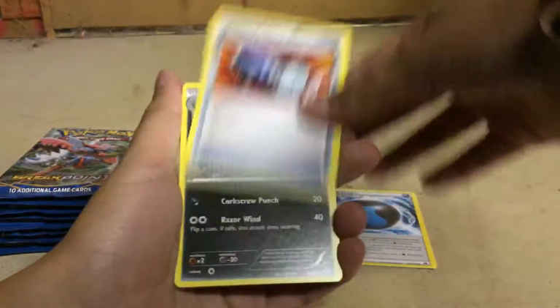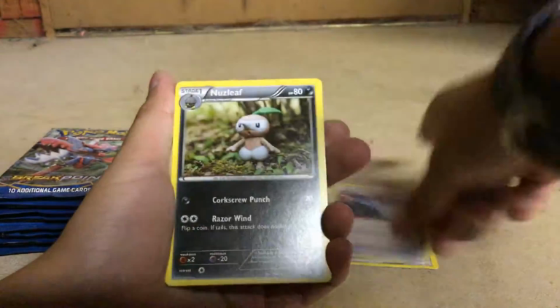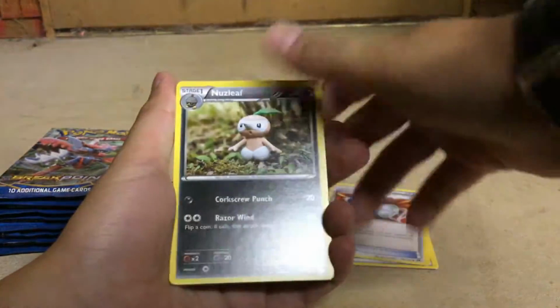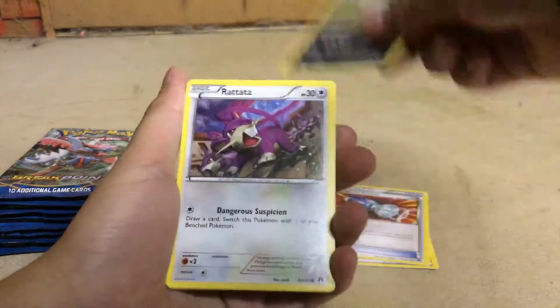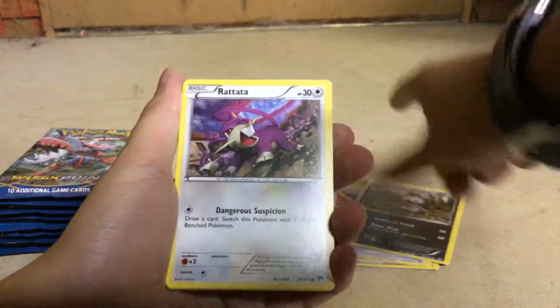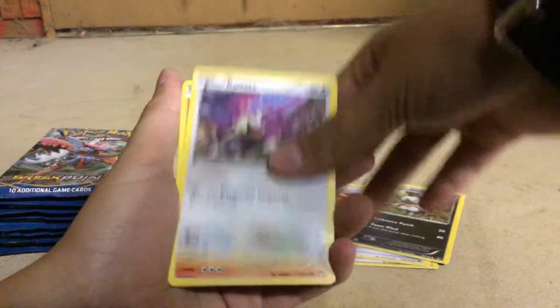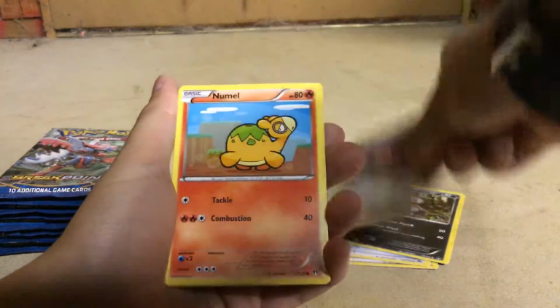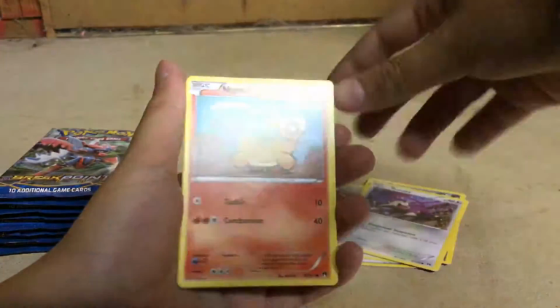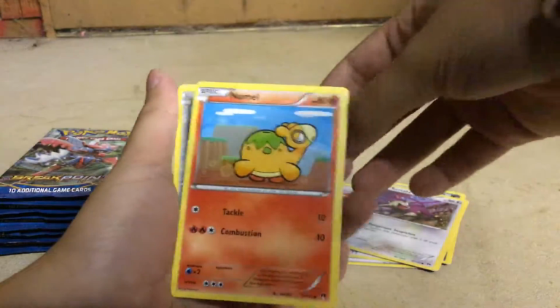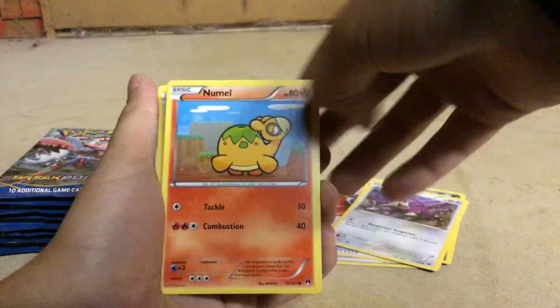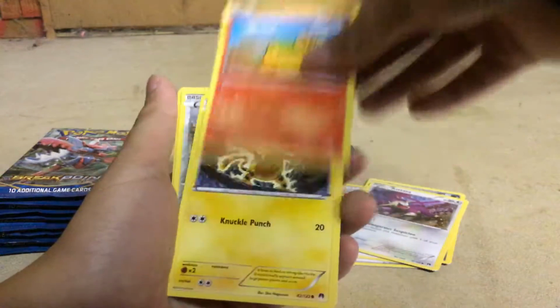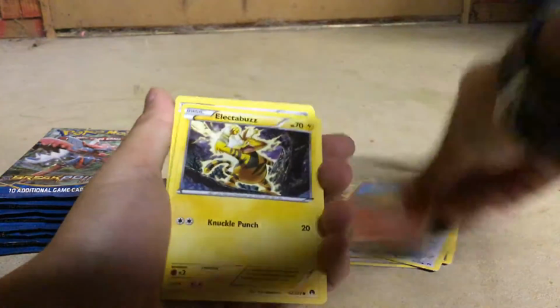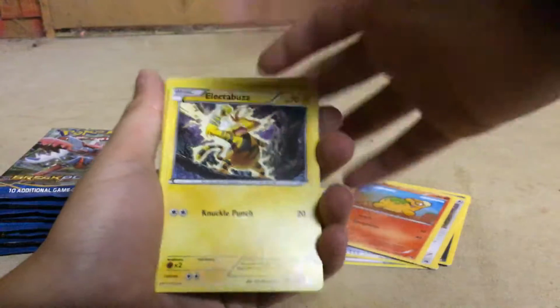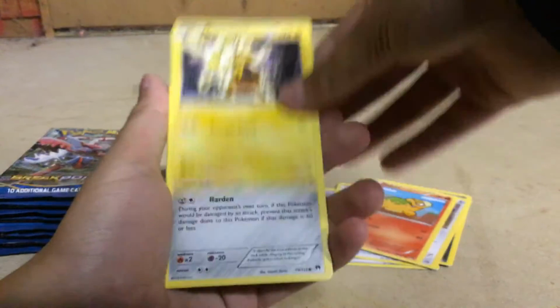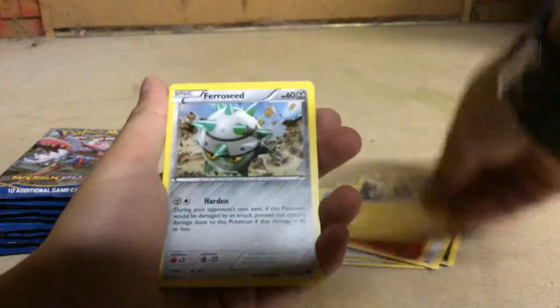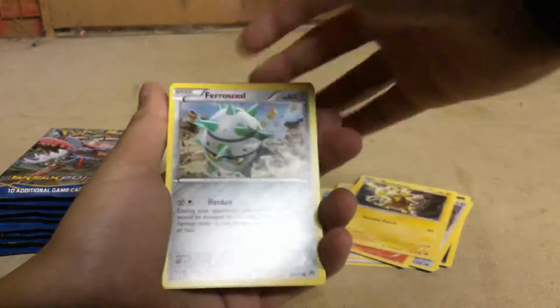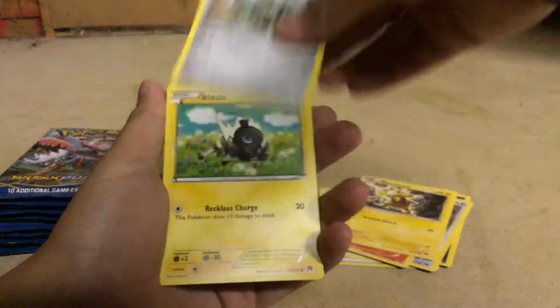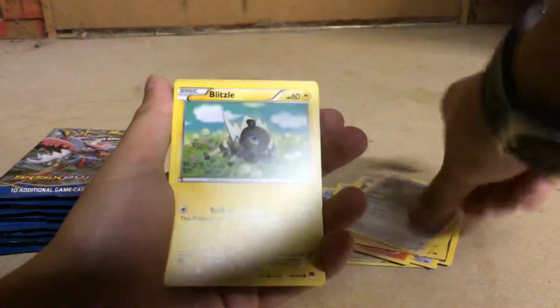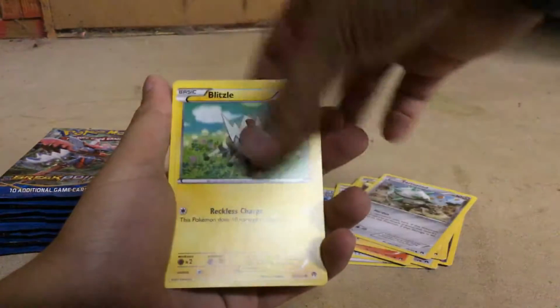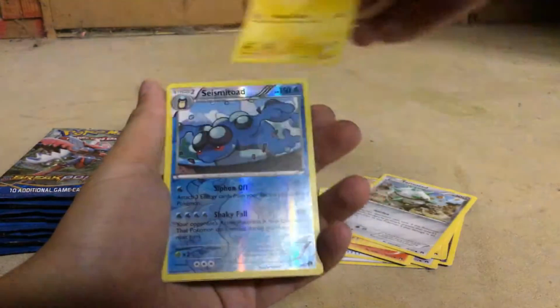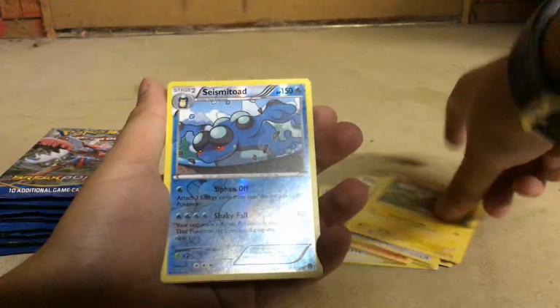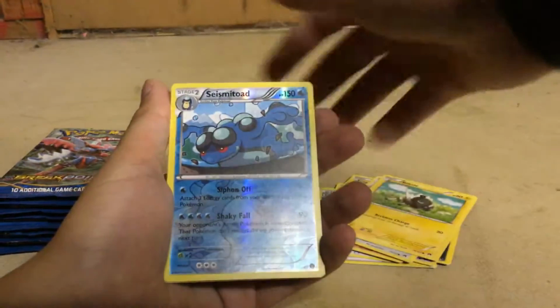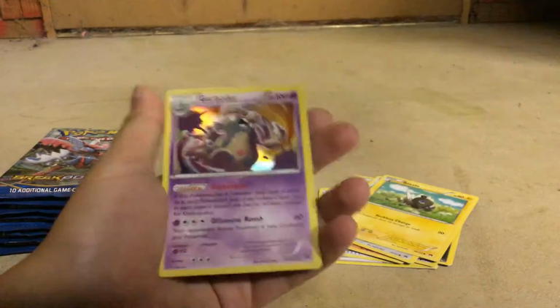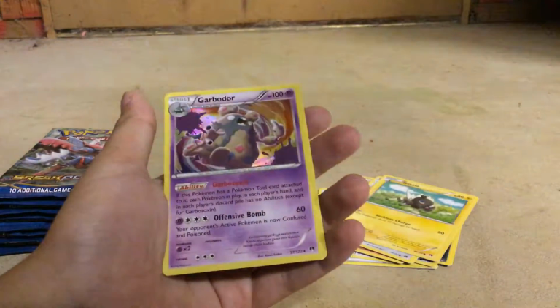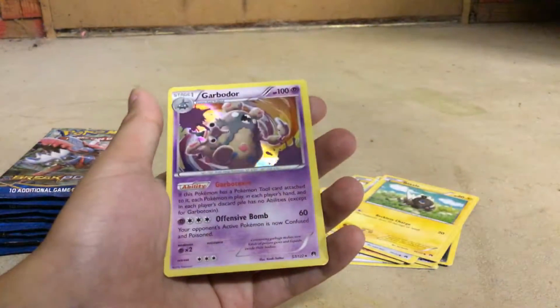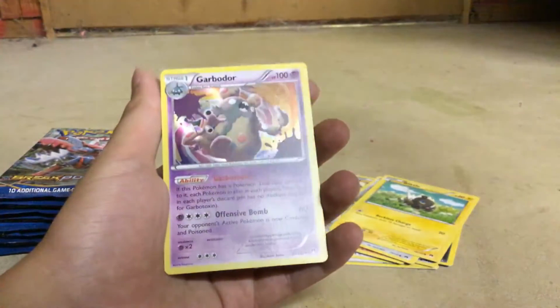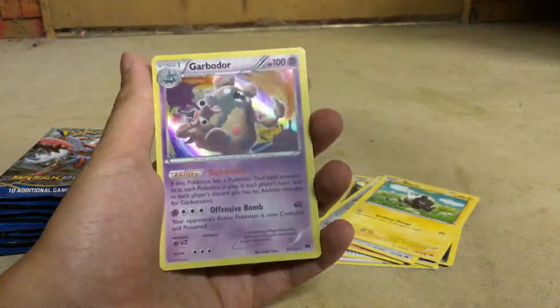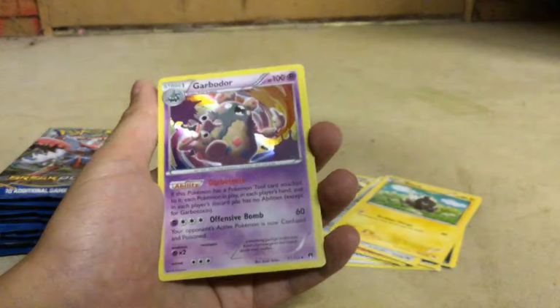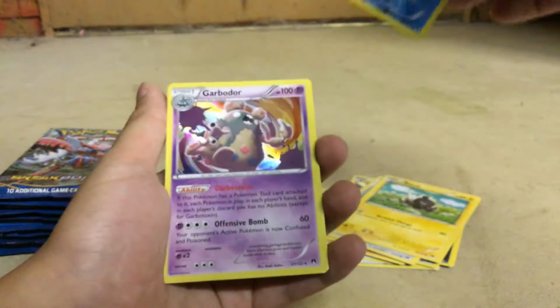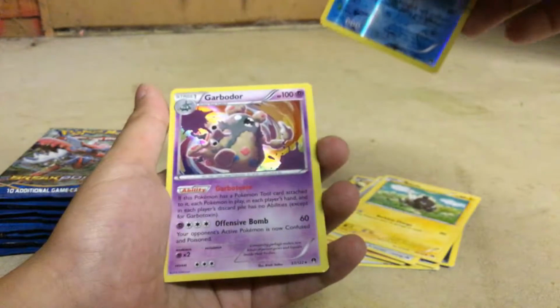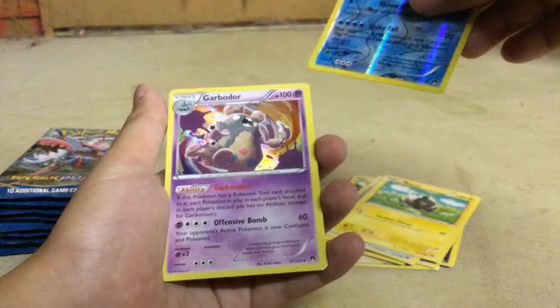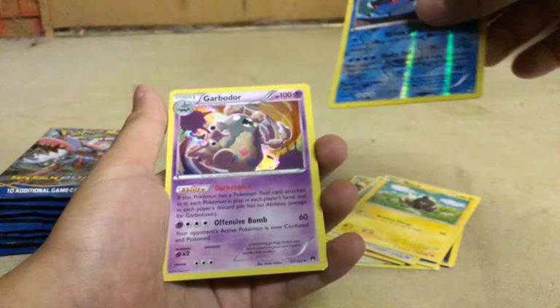Pokemon Catcher, Nuzleaf, Rattata, Numble, Electabuzz, Ferroseed, Blitzel, Seismitoad, and Garbodor. Garbodor.